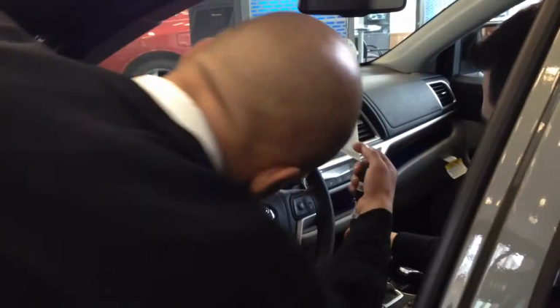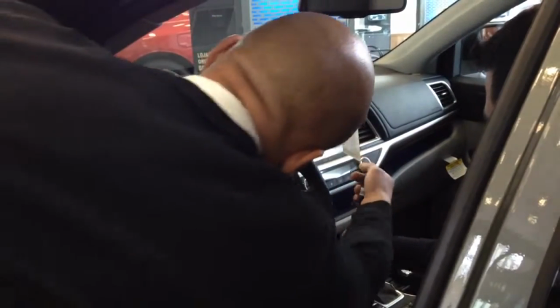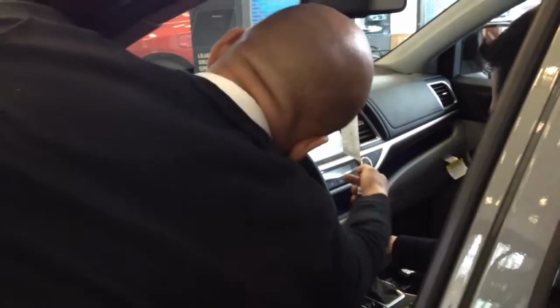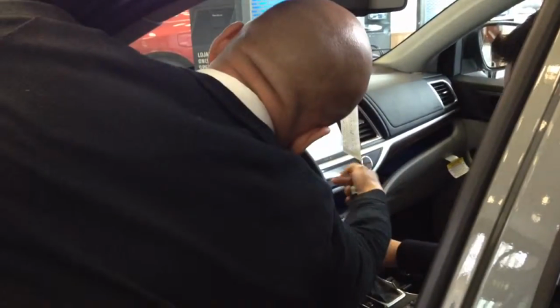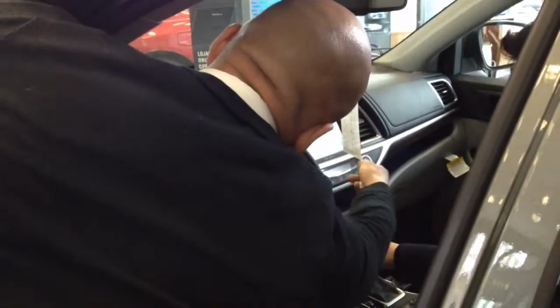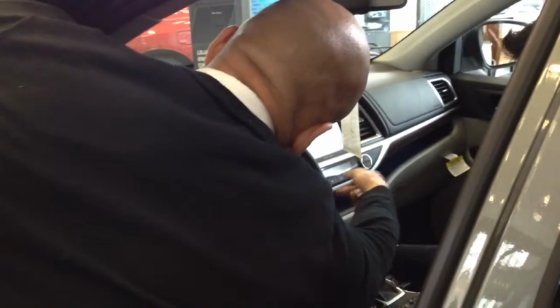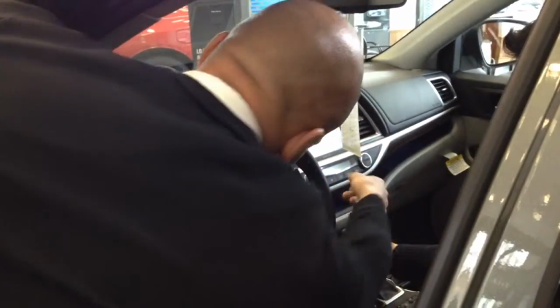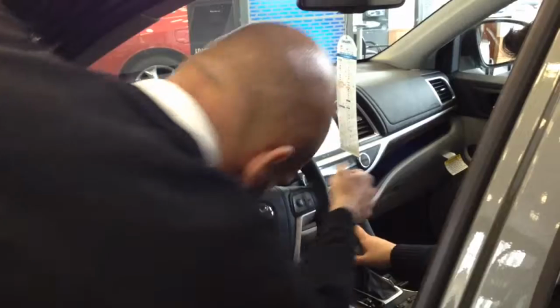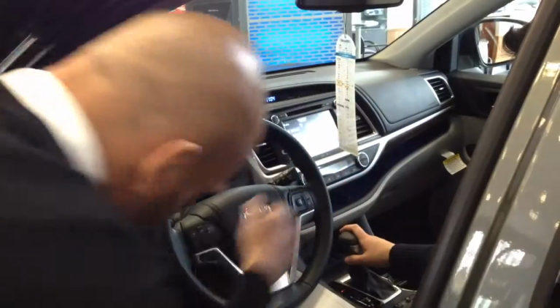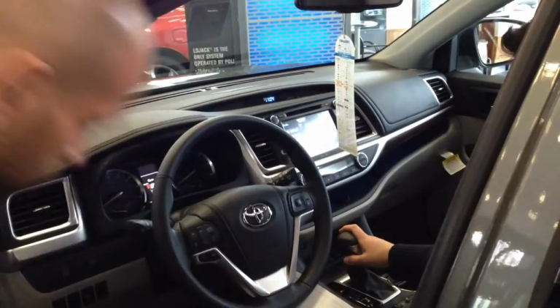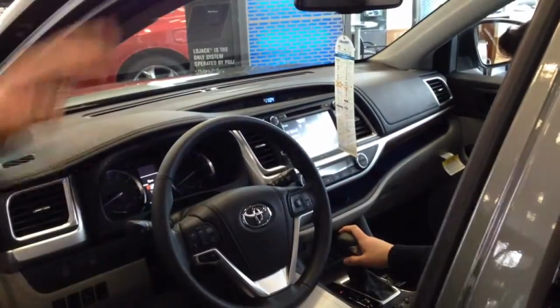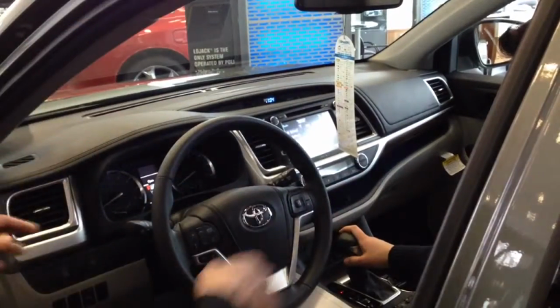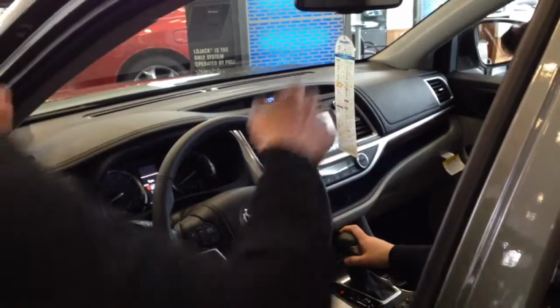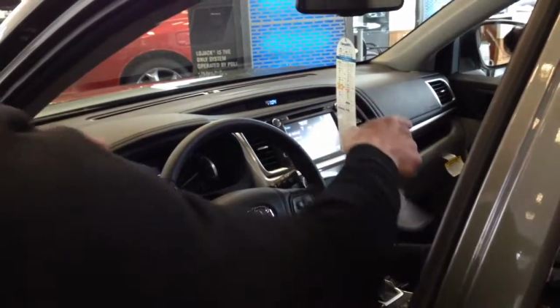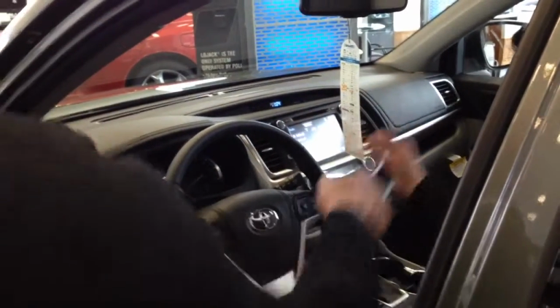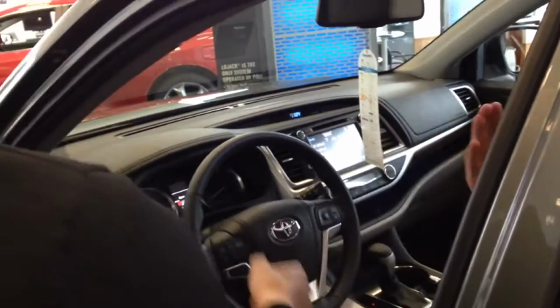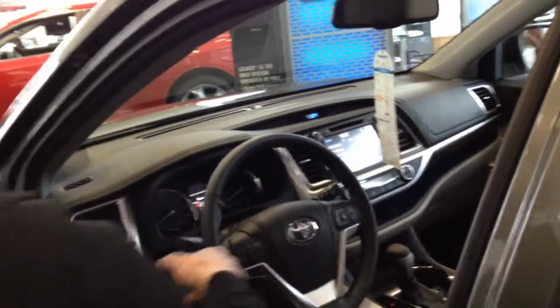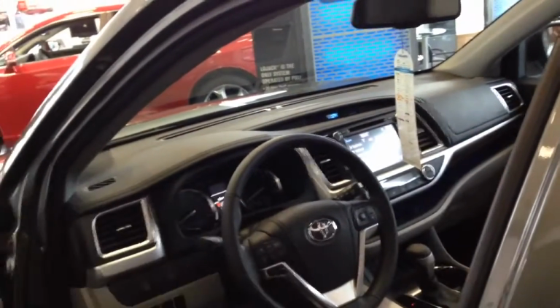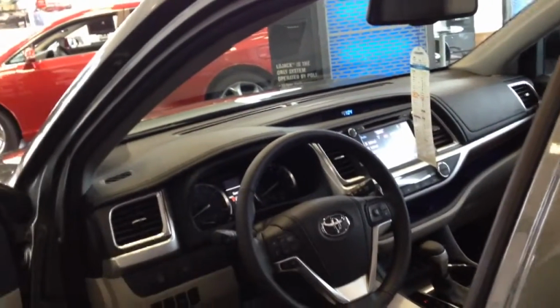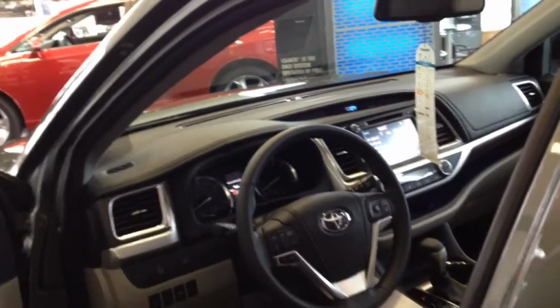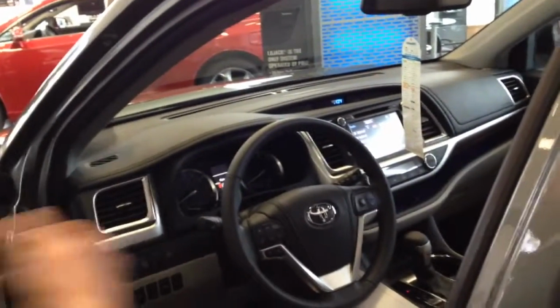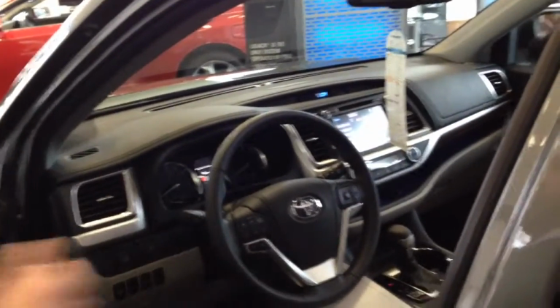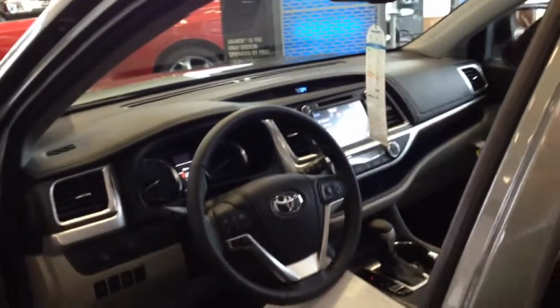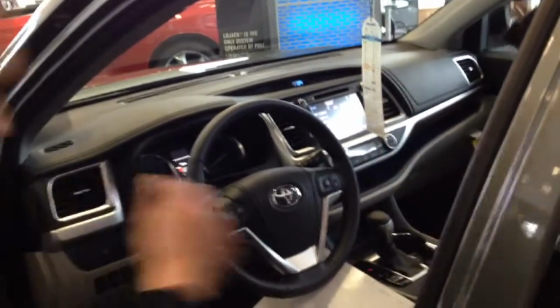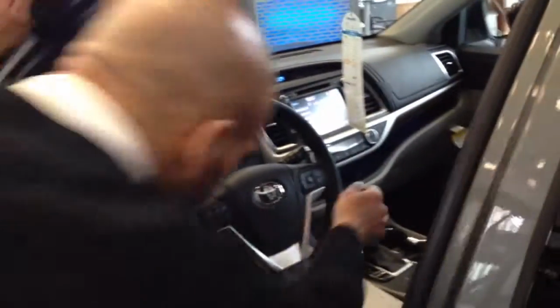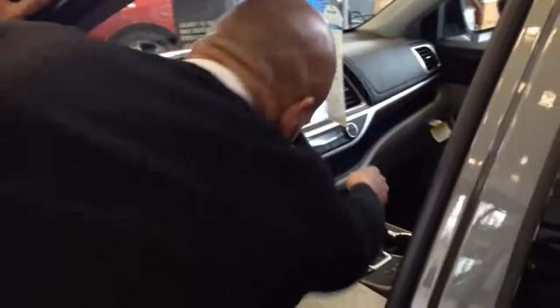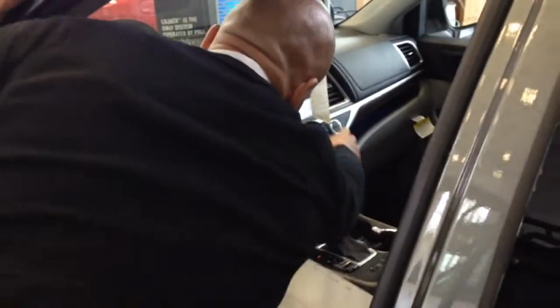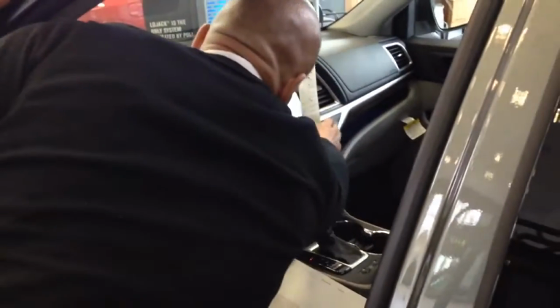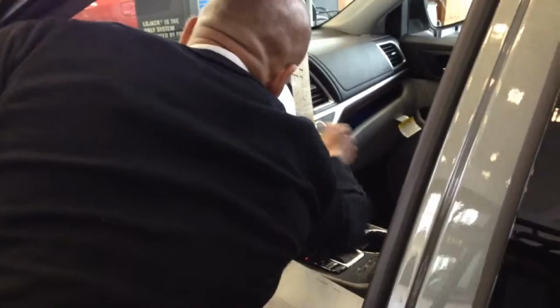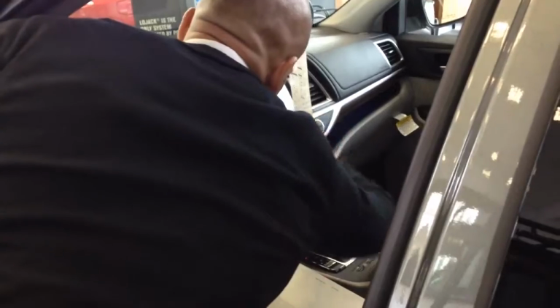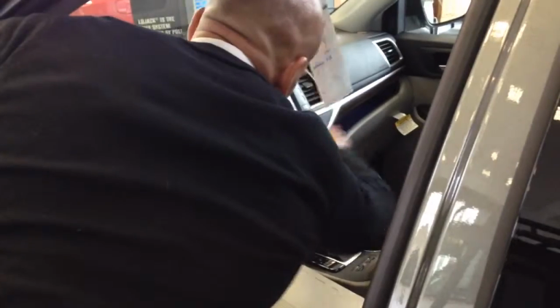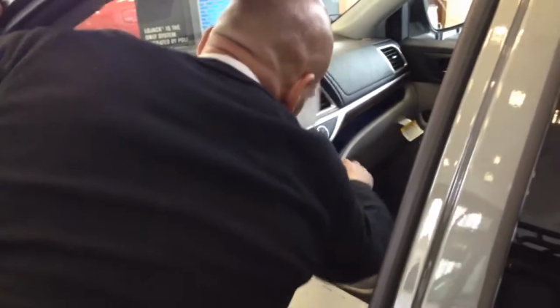Over here you've got dual climate control. Your wife controls her side's temperature; you can control your side. For example, if you're by yourself, it's at sync and it'll go together as one.